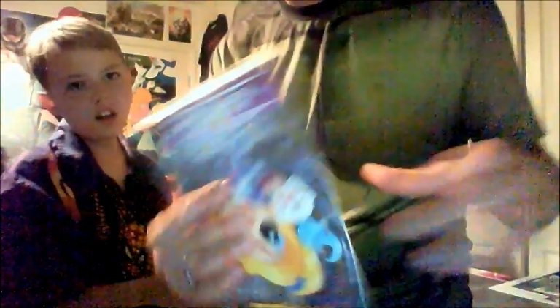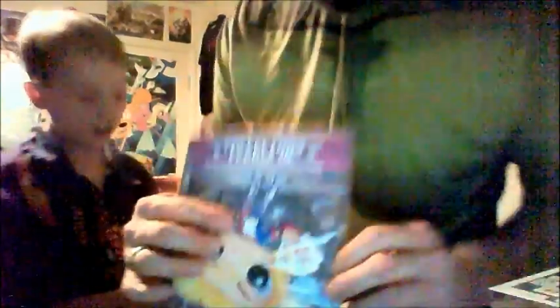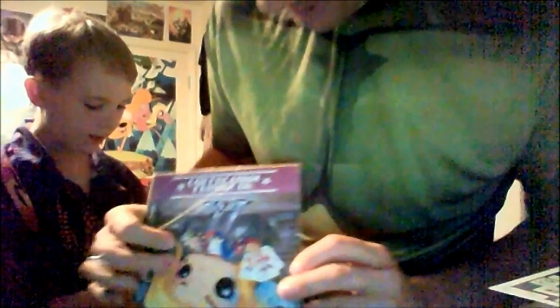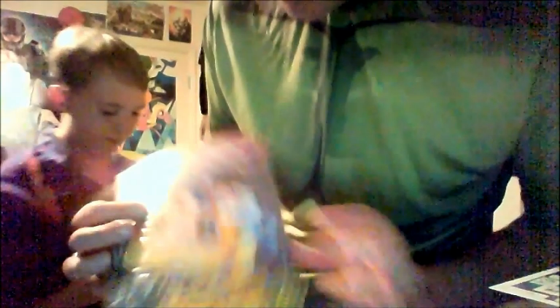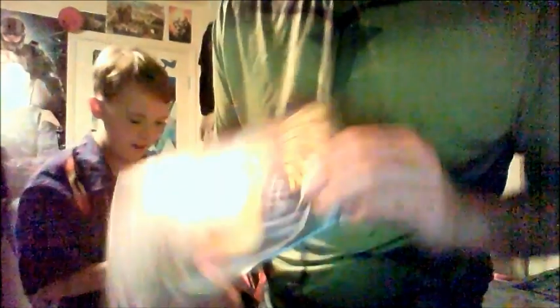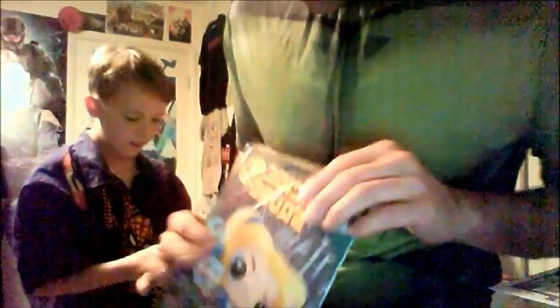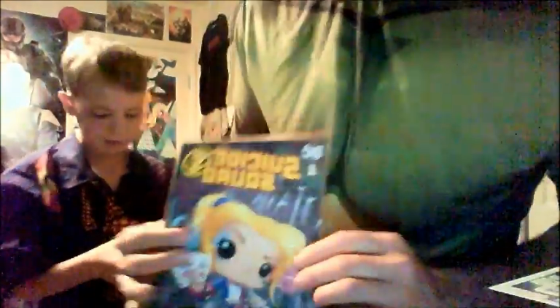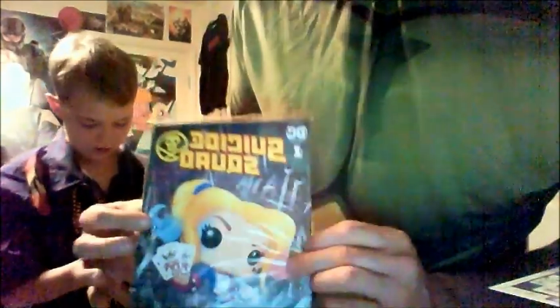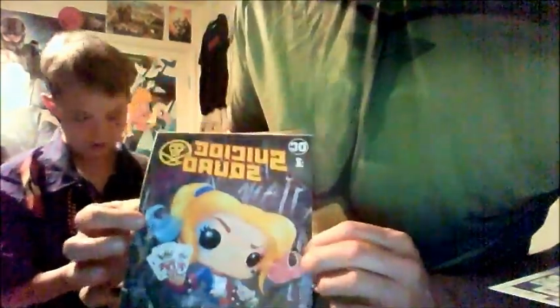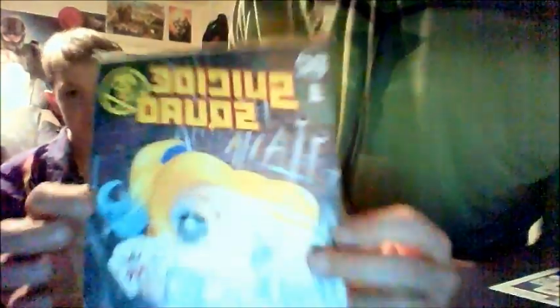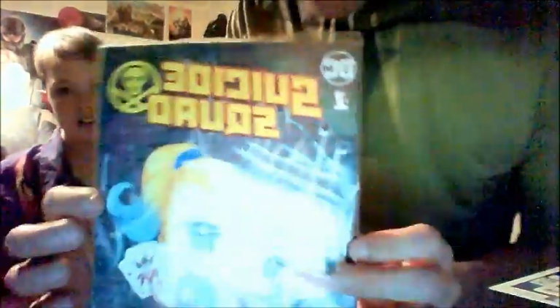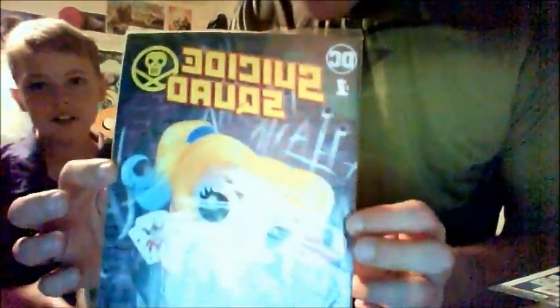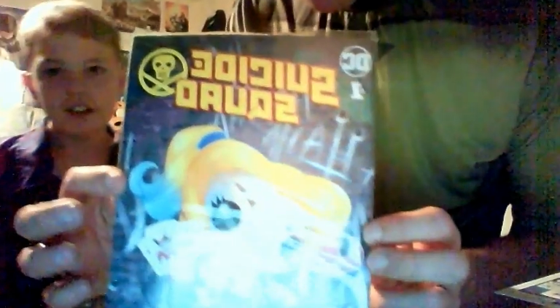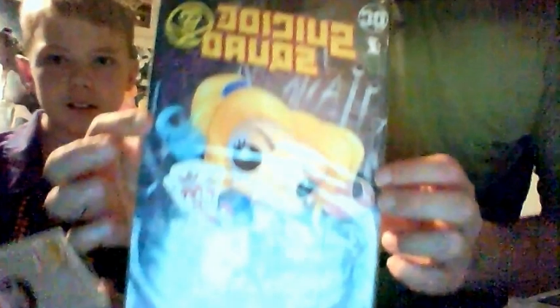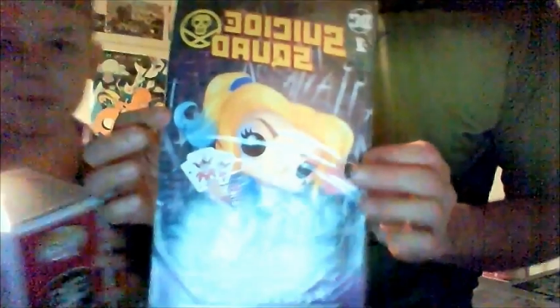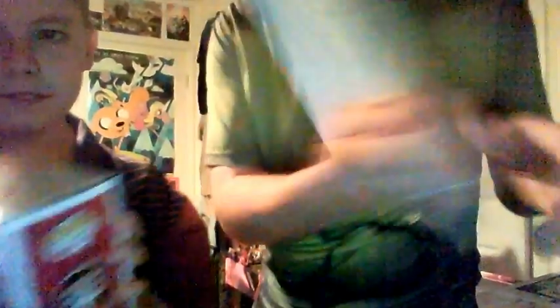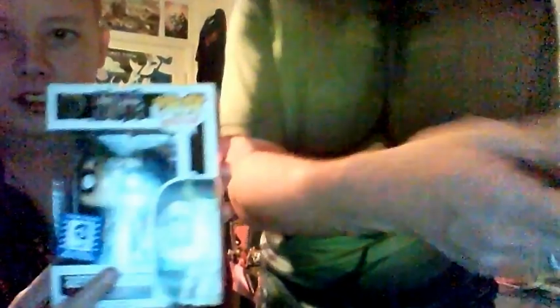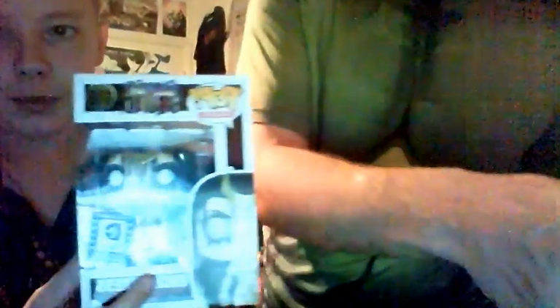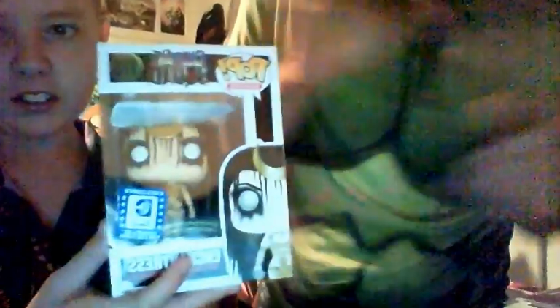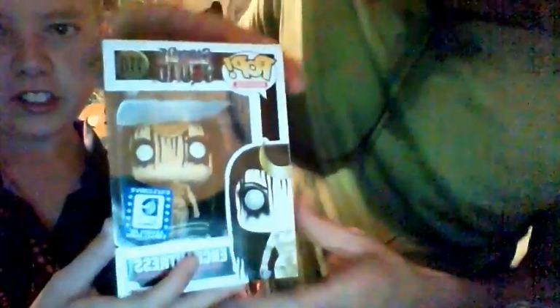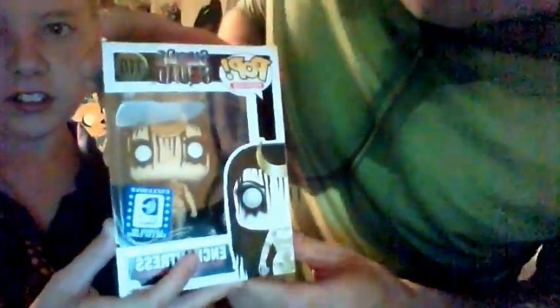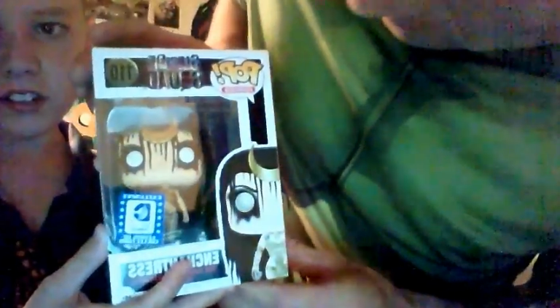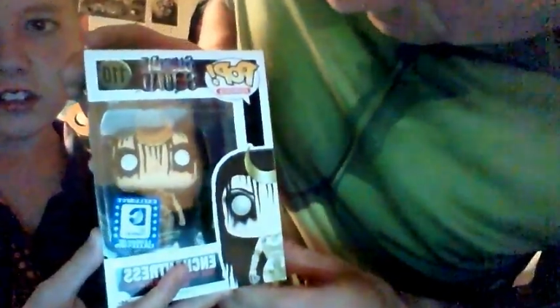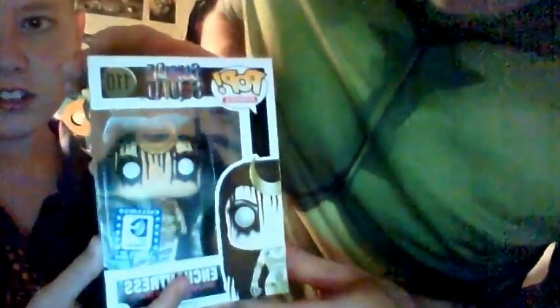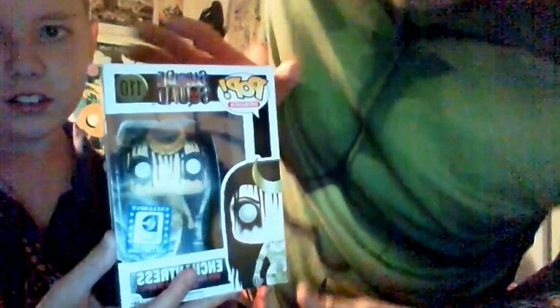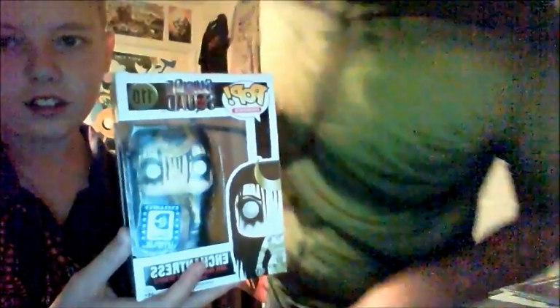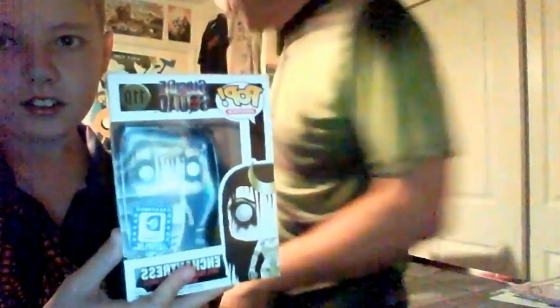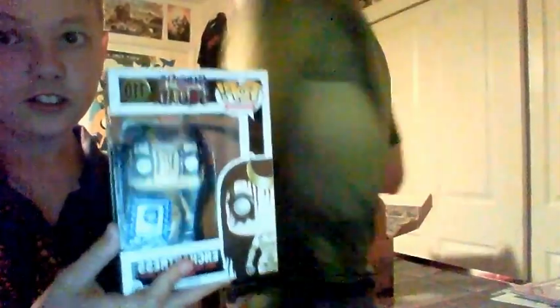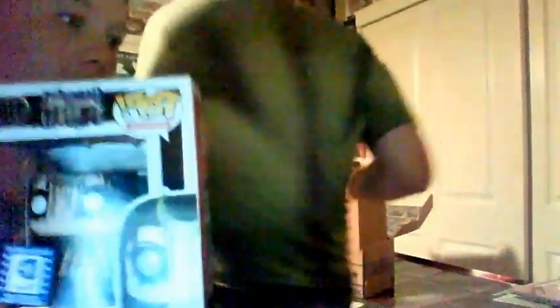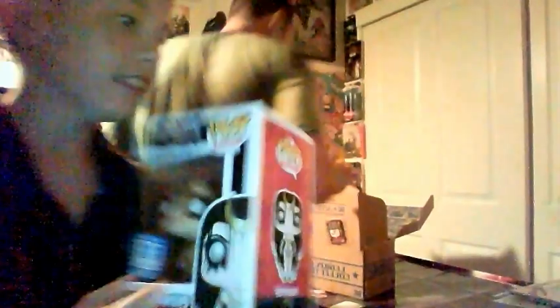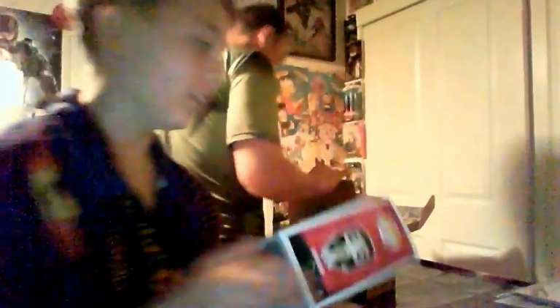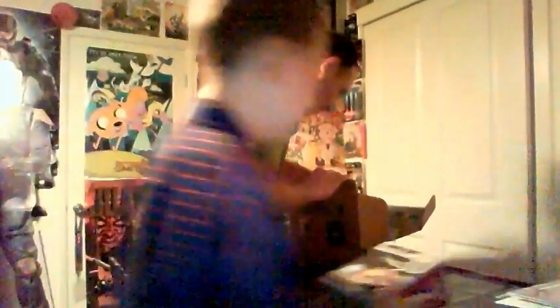Here's the comic. The Pop is disturbing — it's Possessed Enchantress. Wow, that's dark.